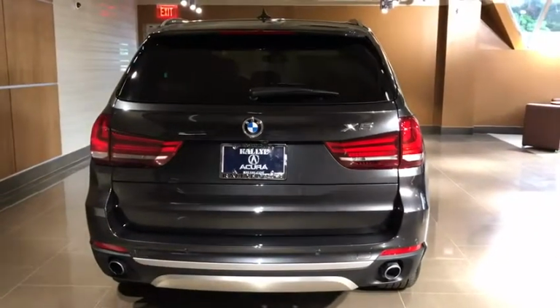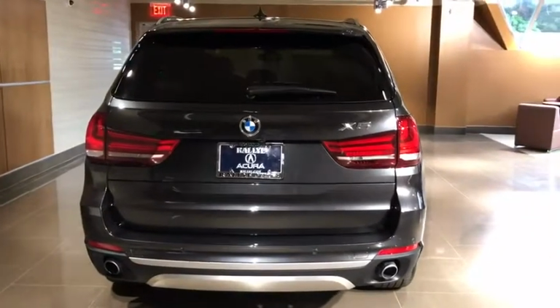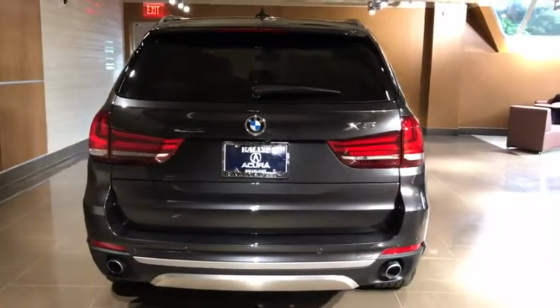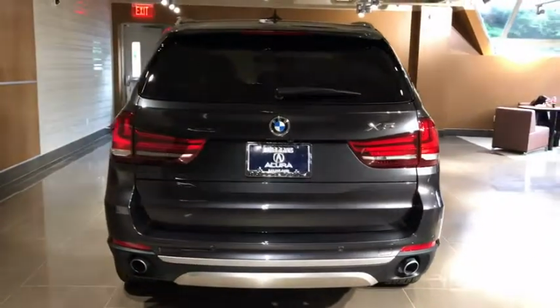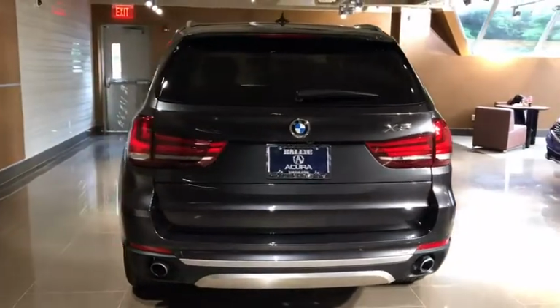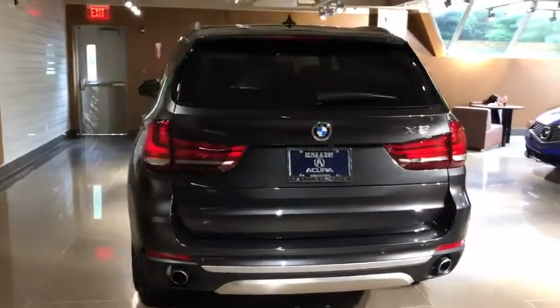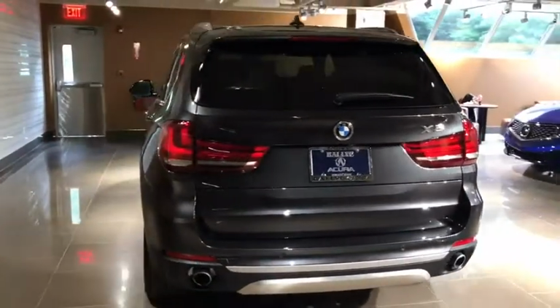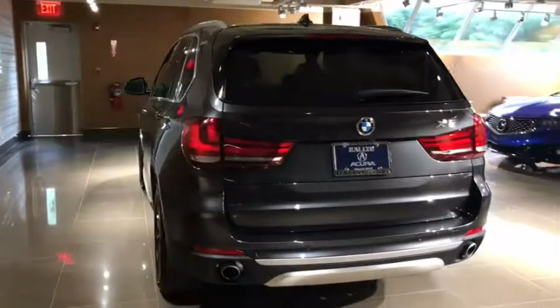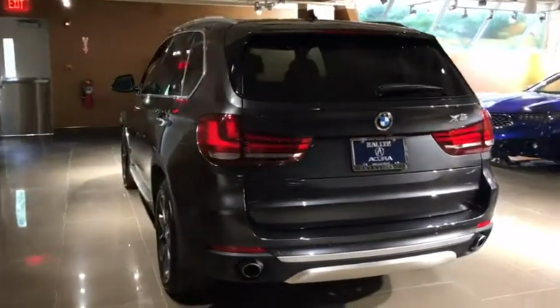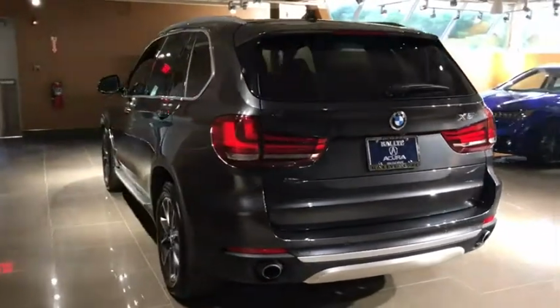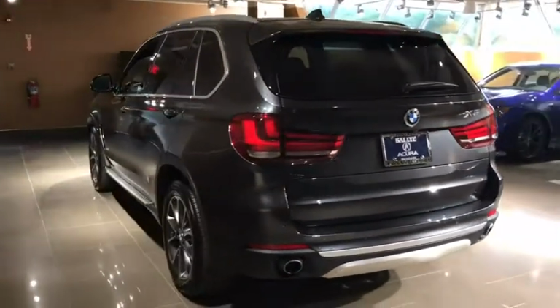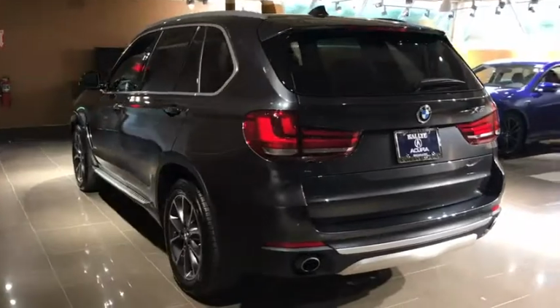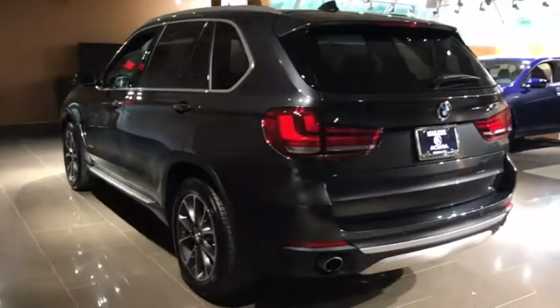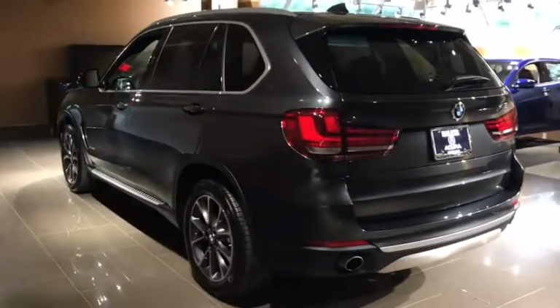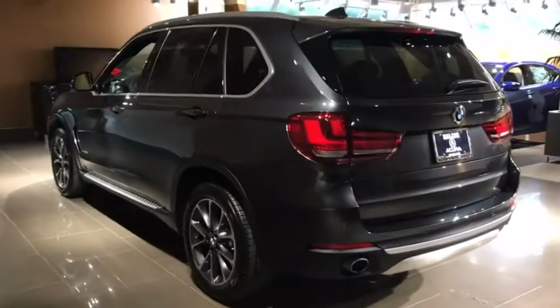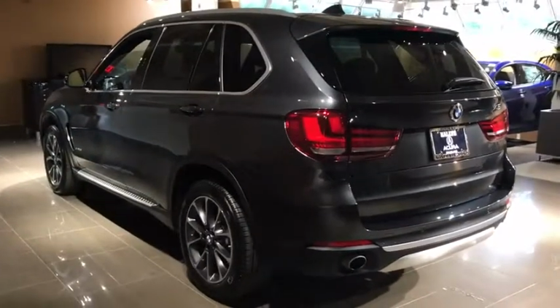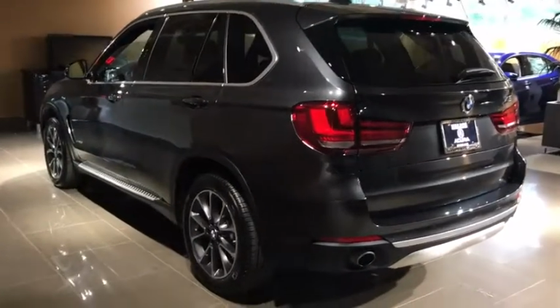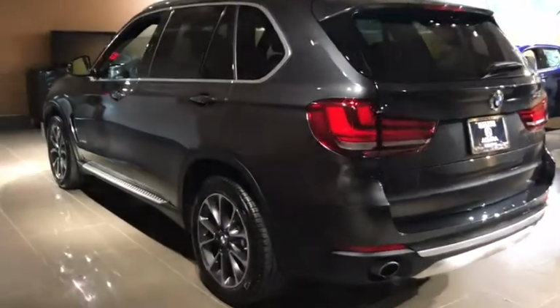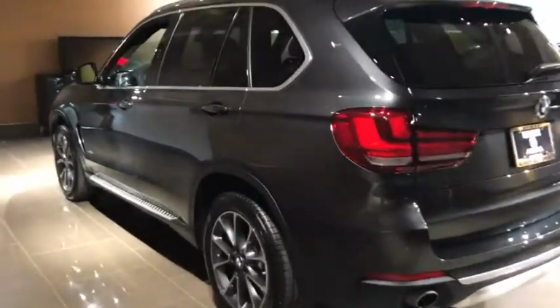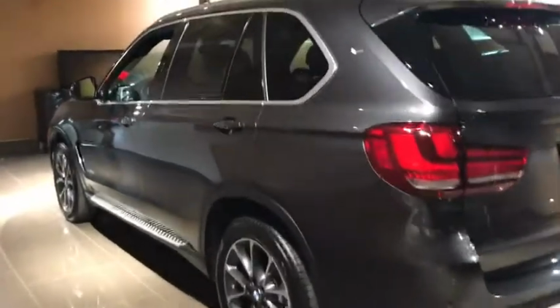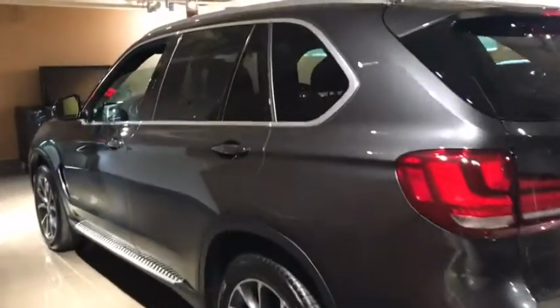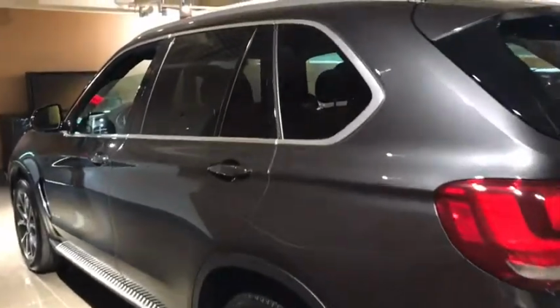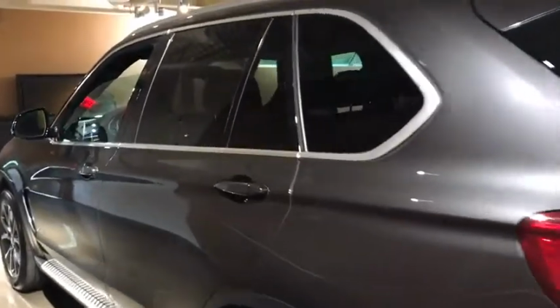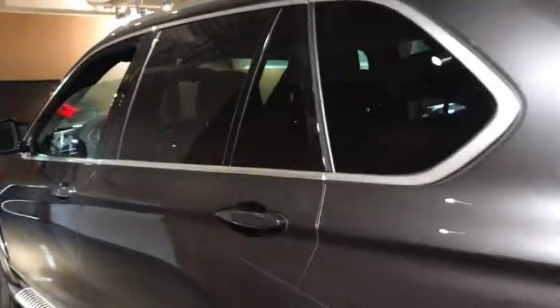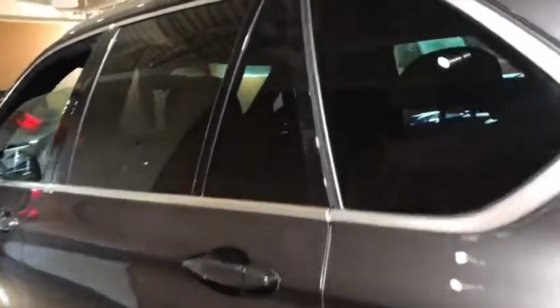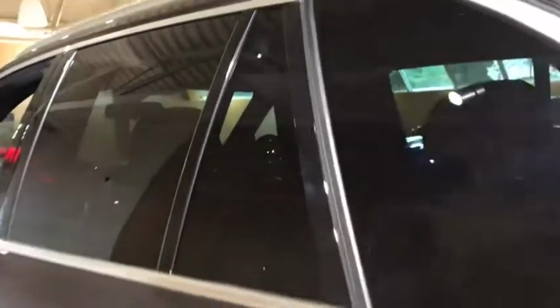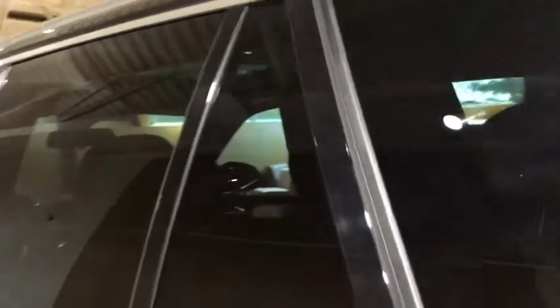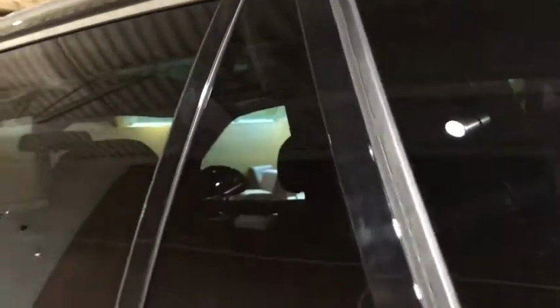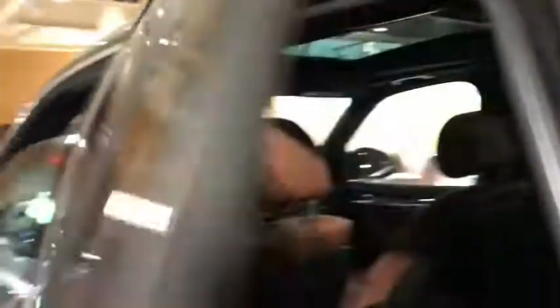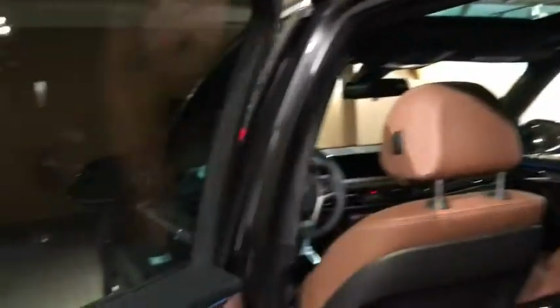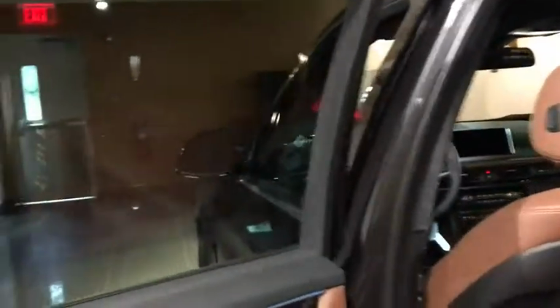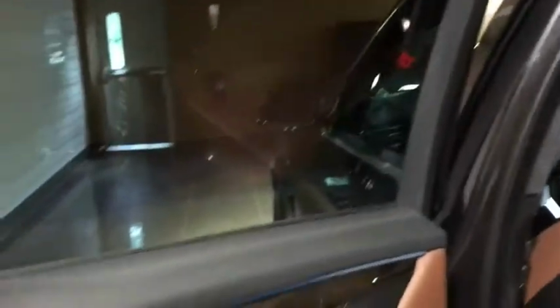Universal garage door opener, cold weather package, security system, power windows, fog lights, rear window defroster, CD player, heated steering wheel. Come see the car for yourself.